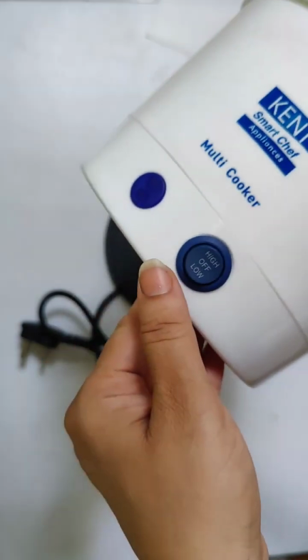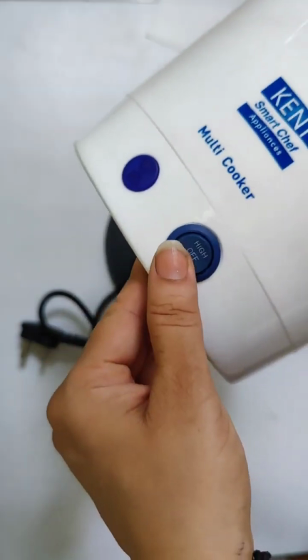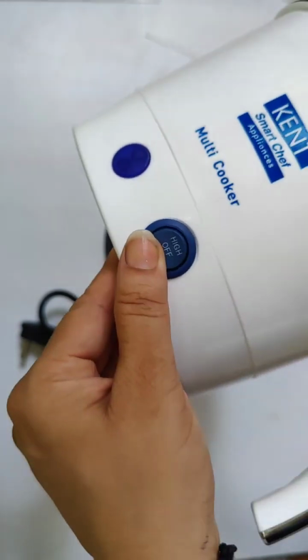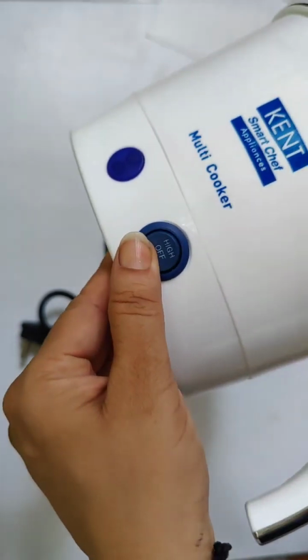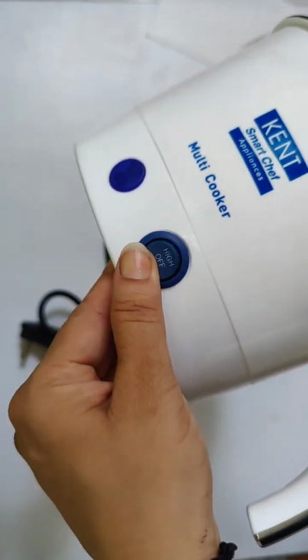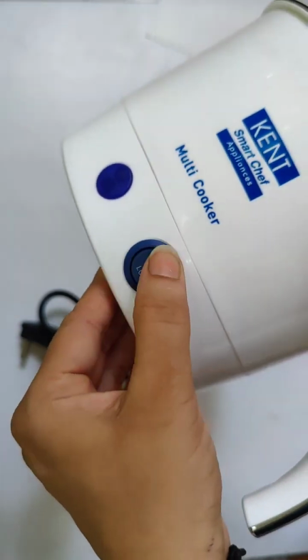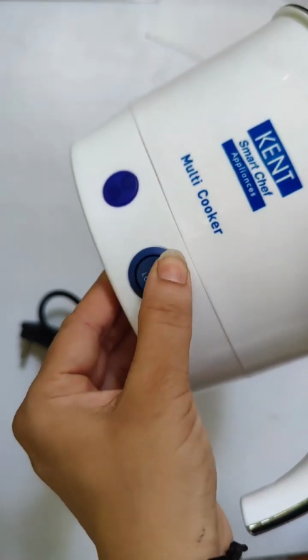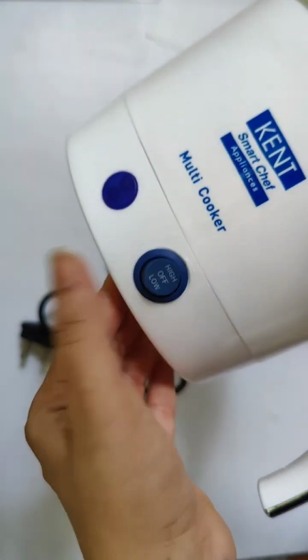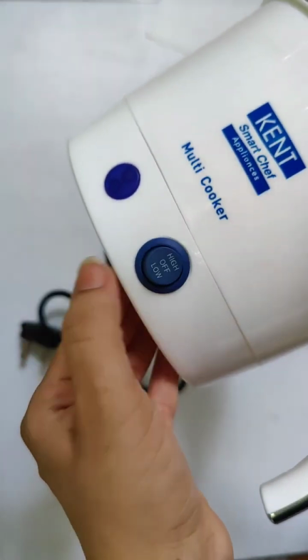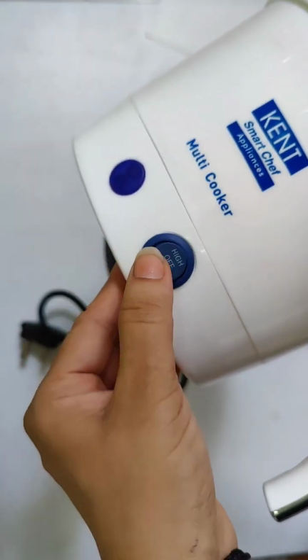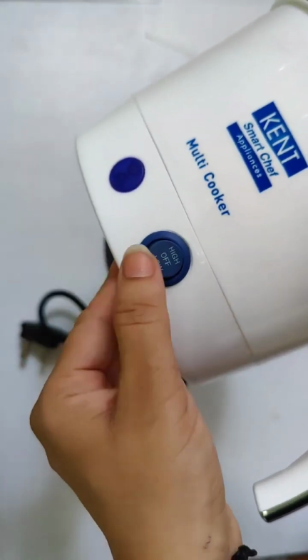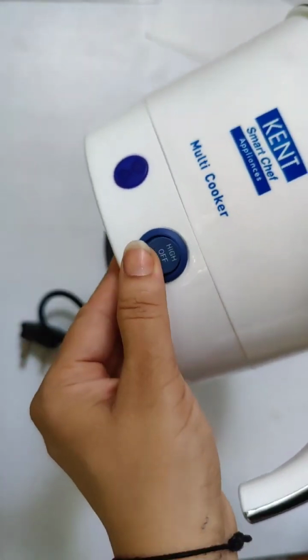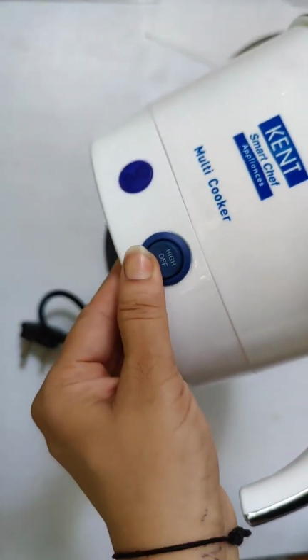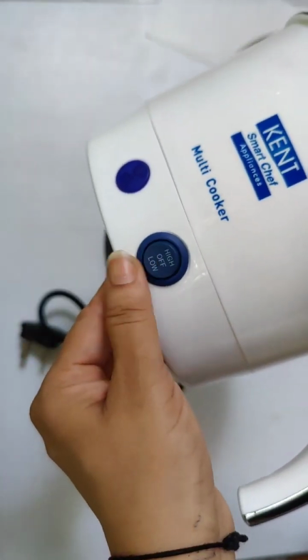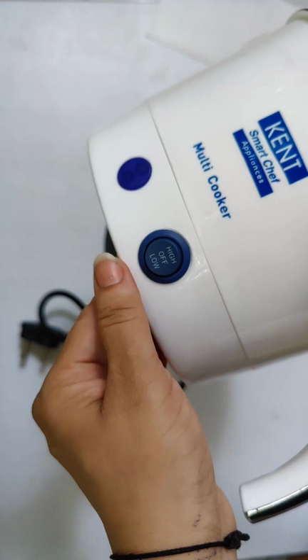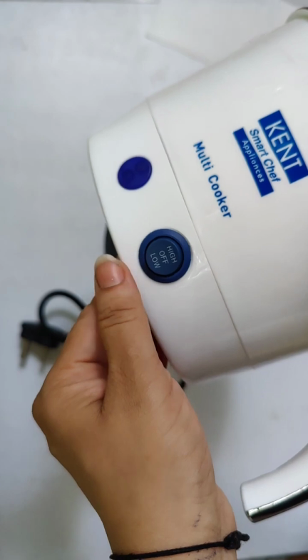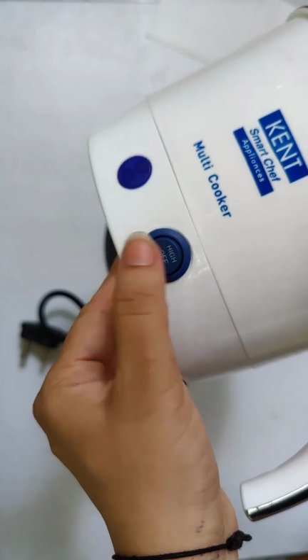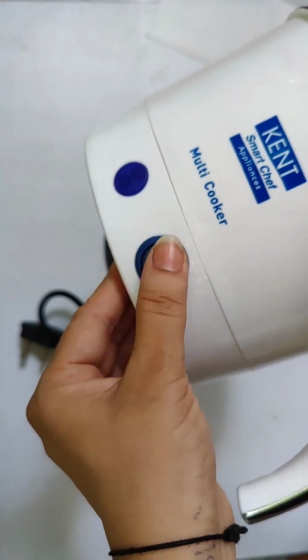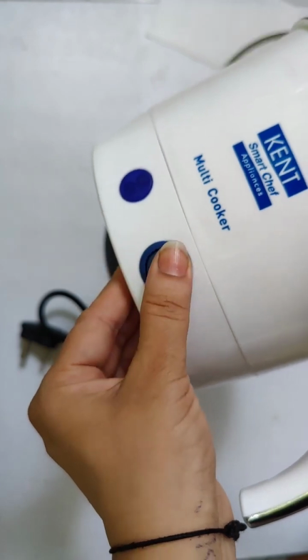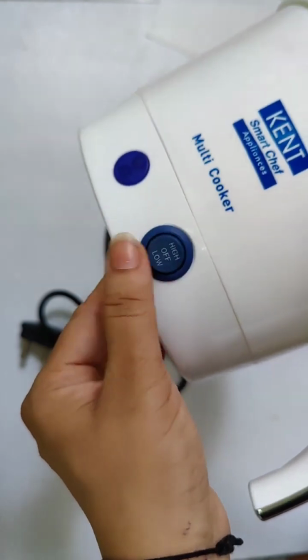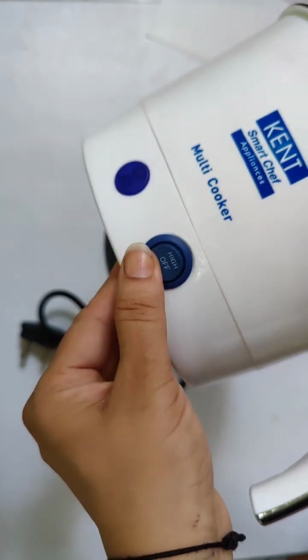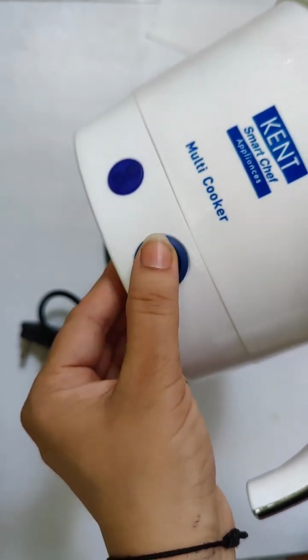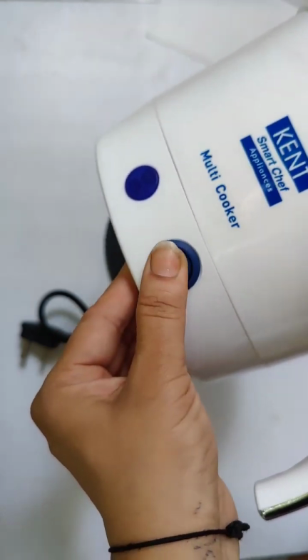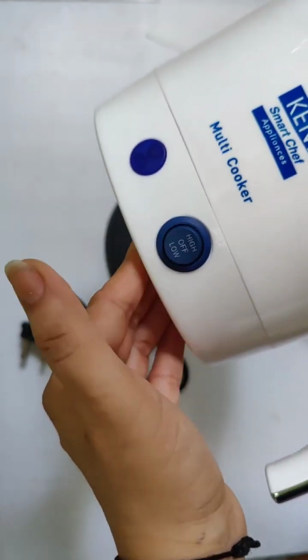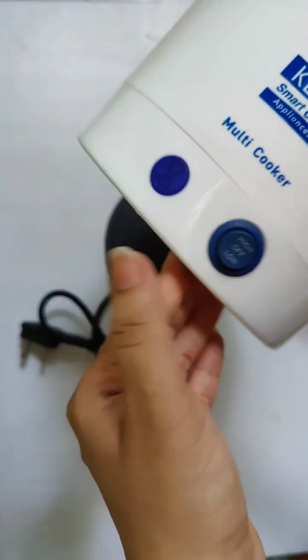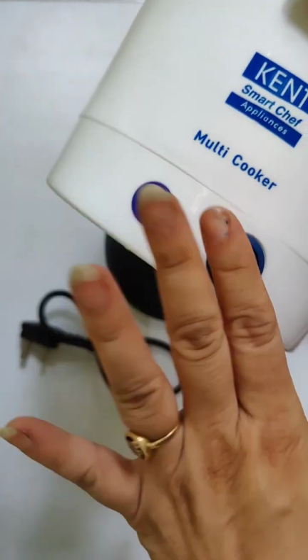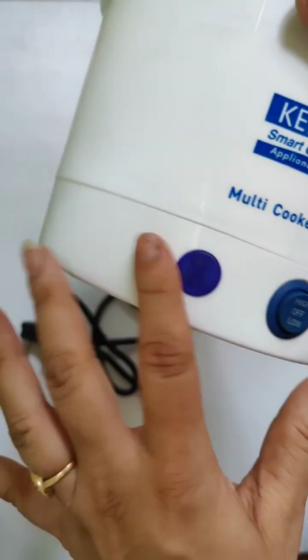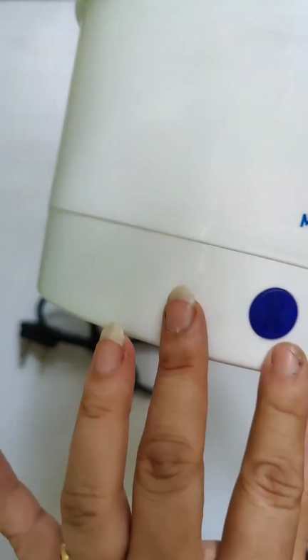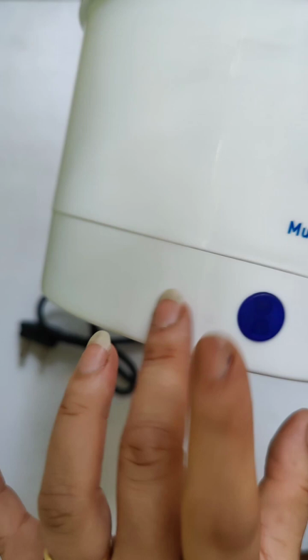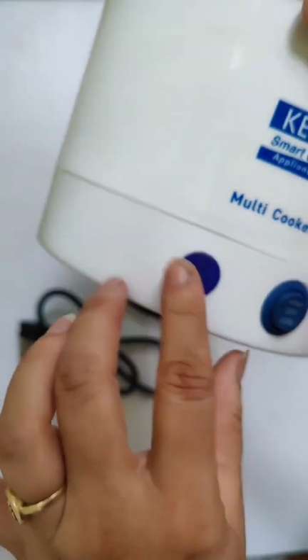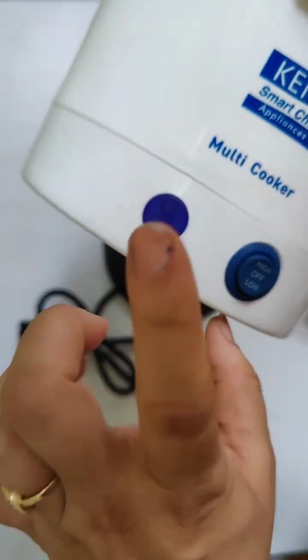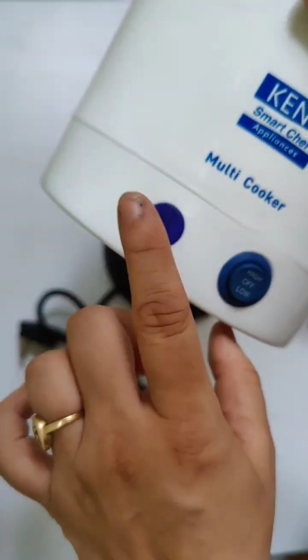This switch is great — when you switch it on, it will automatically switch off. So I don't need to stand and wait to switch it off myself.